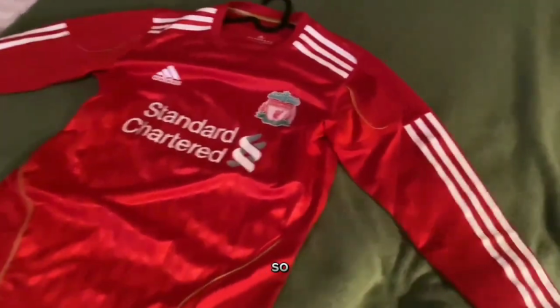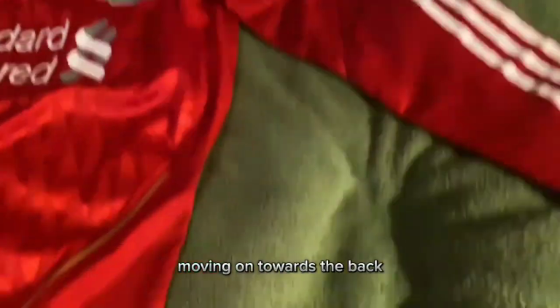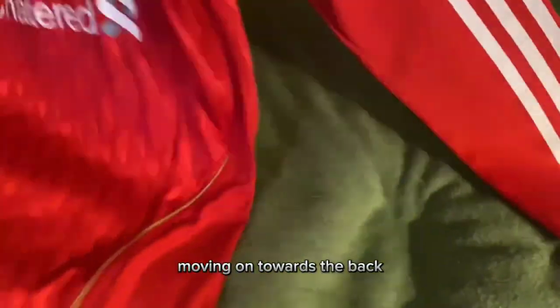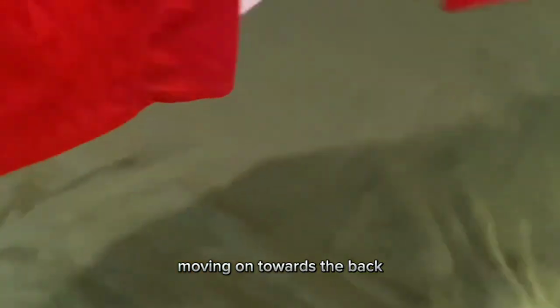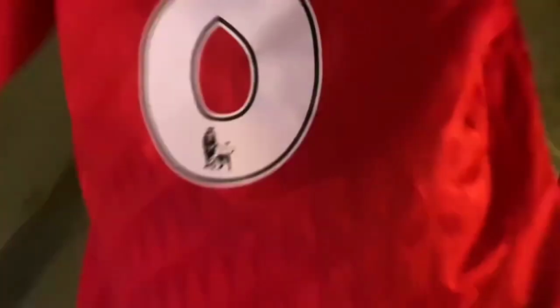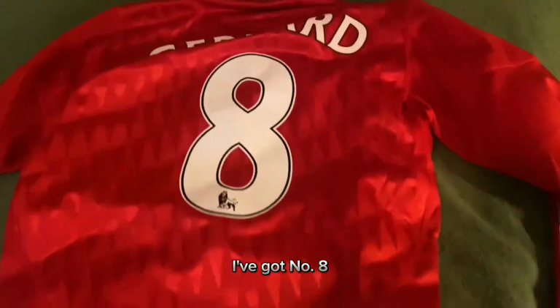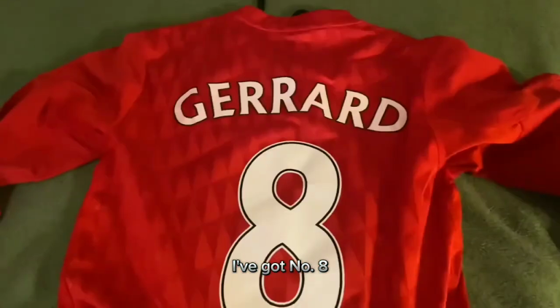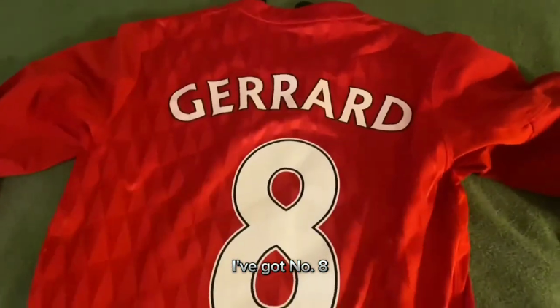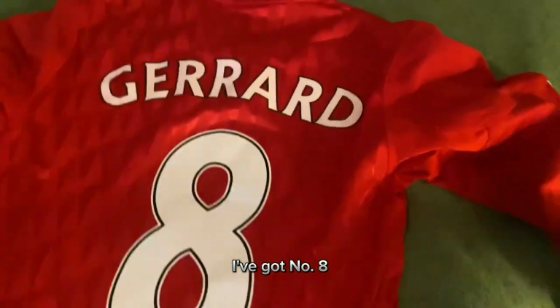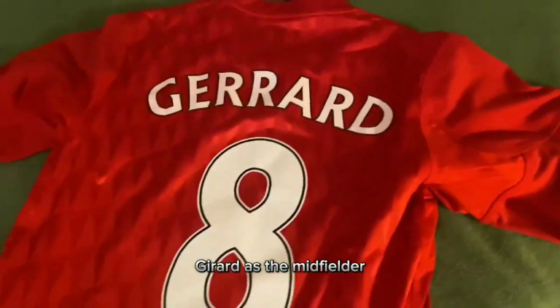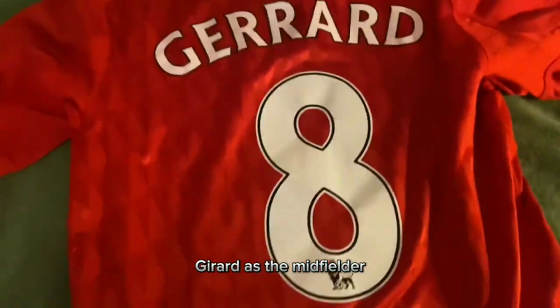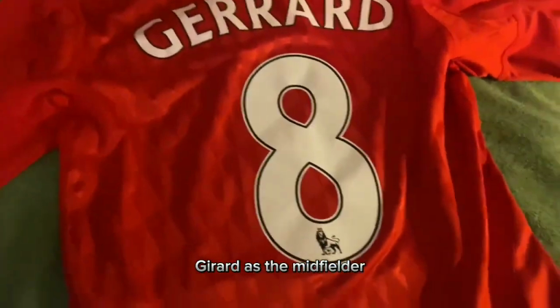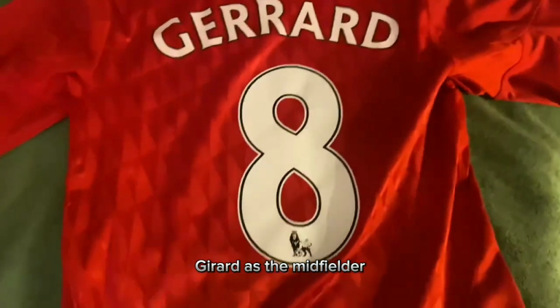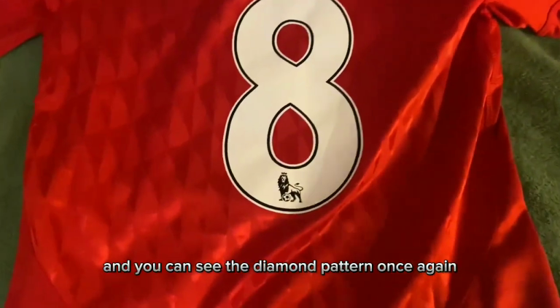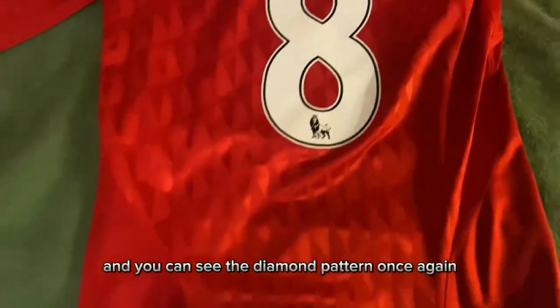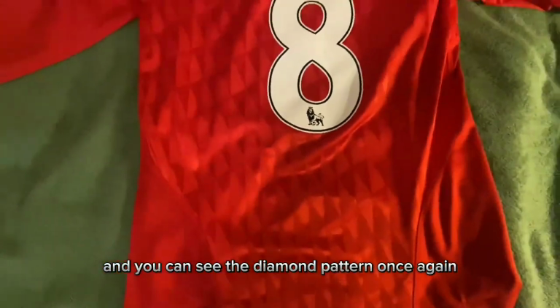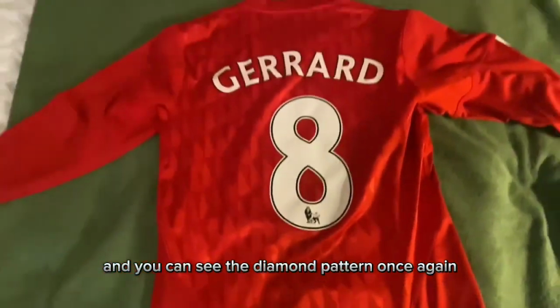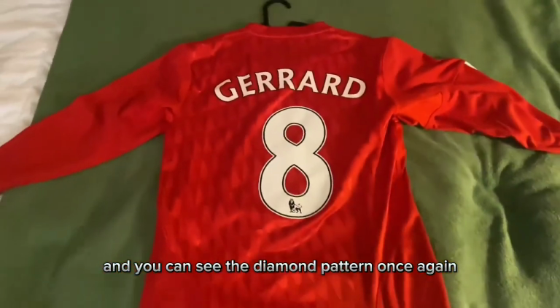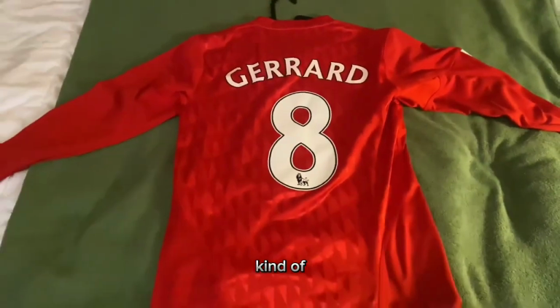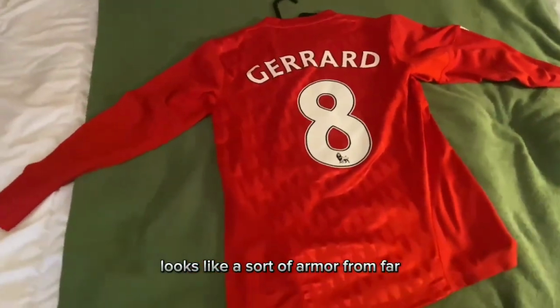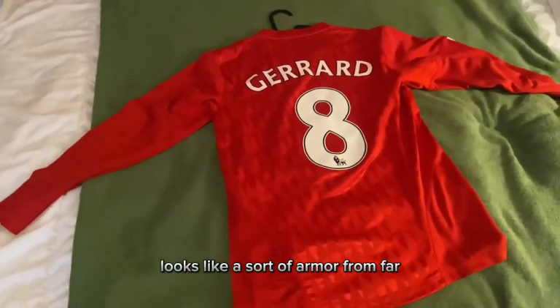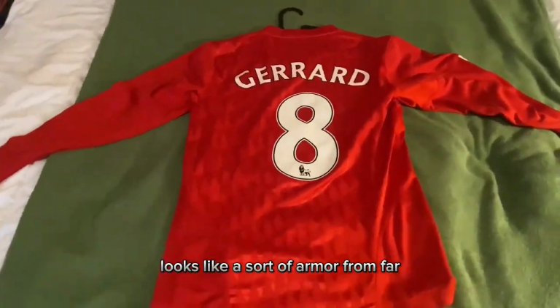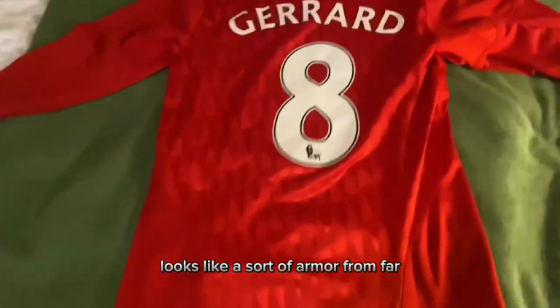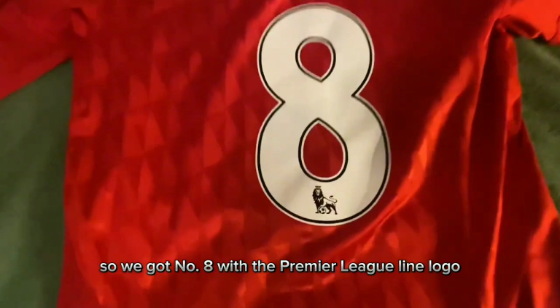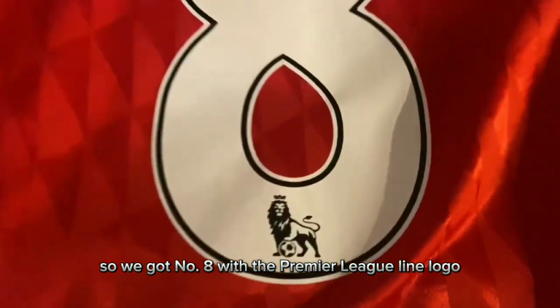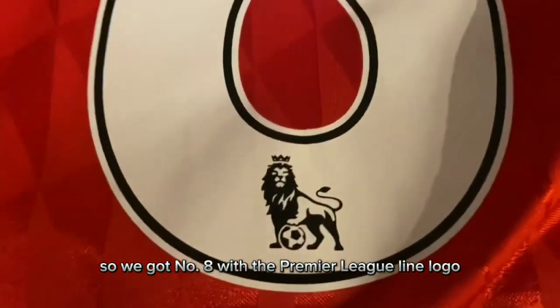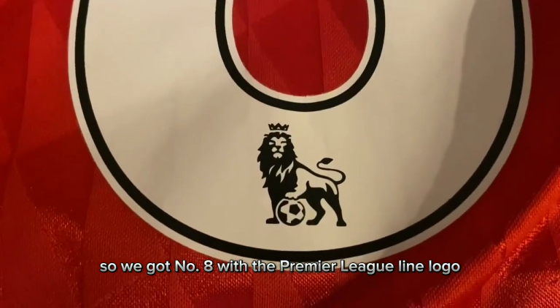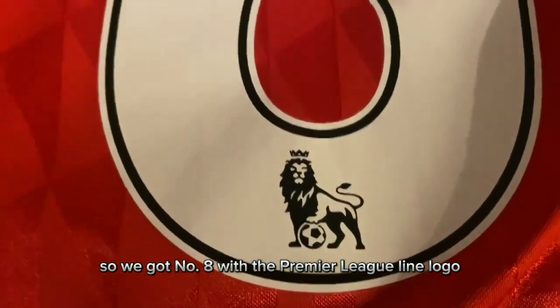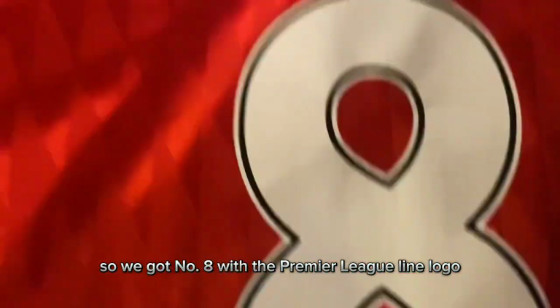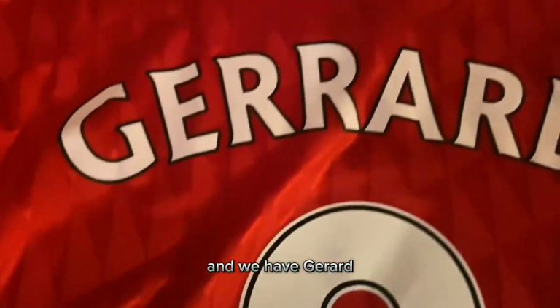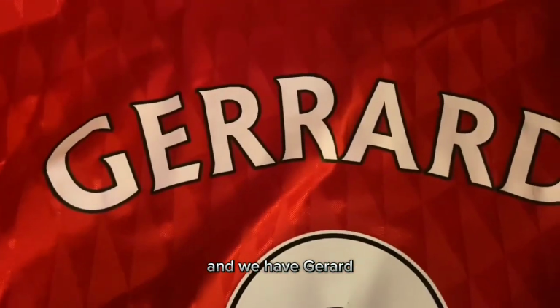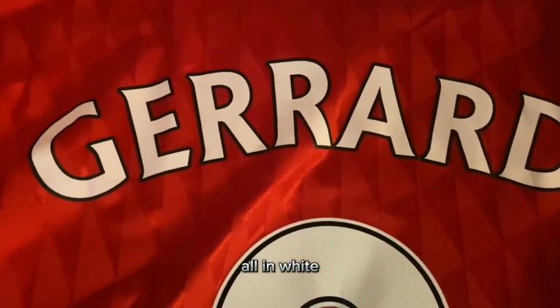Moving on towards the back, I've got number eight — Gerrard as the midfielder. We can see the diamond pattern once again; it kind of looks like a sort of armor from far. We have number eight with the Premier League Lion logo, and Gerrard's name all in white.